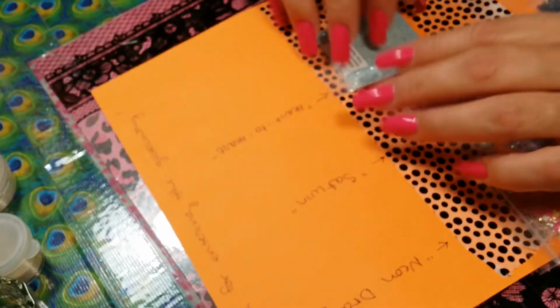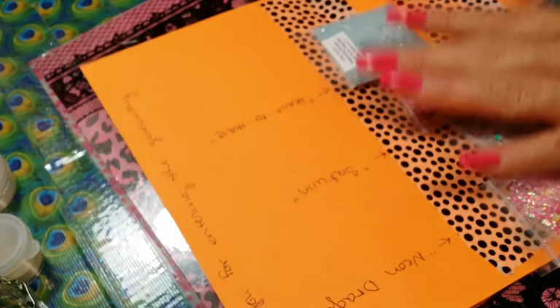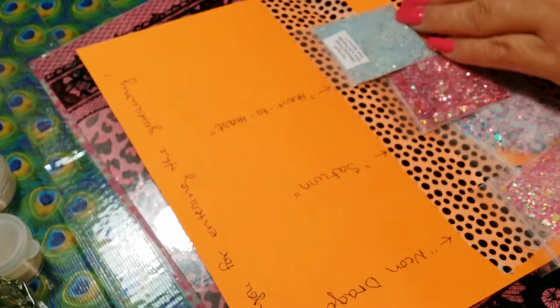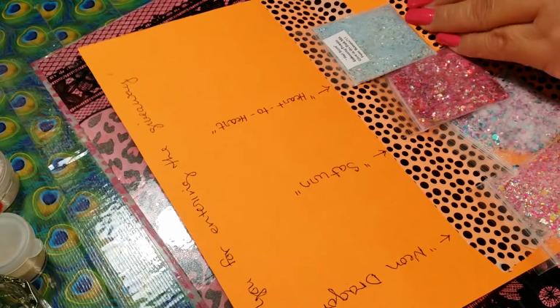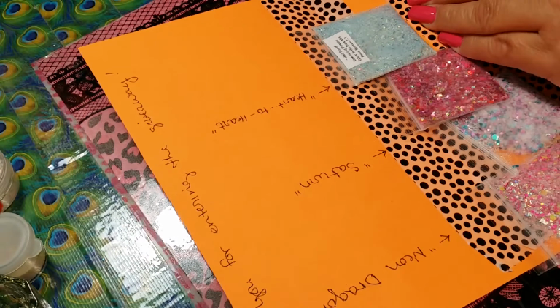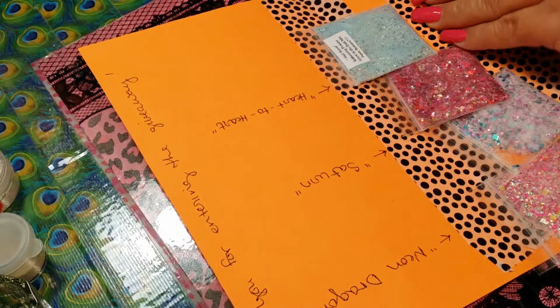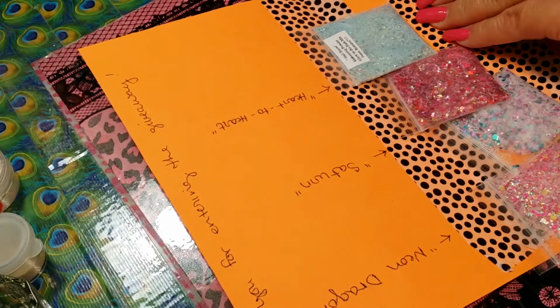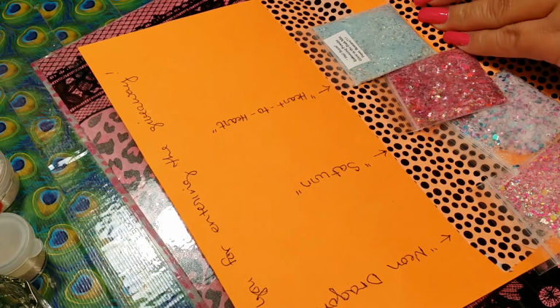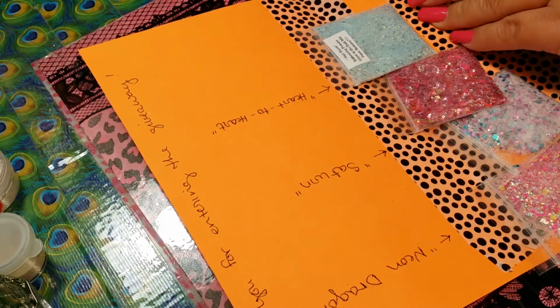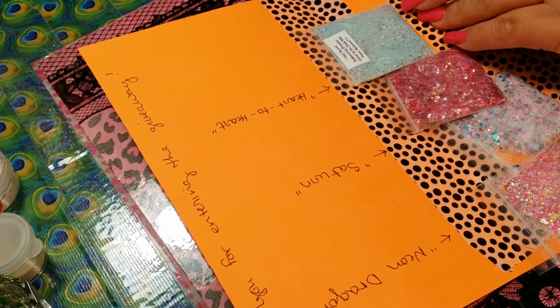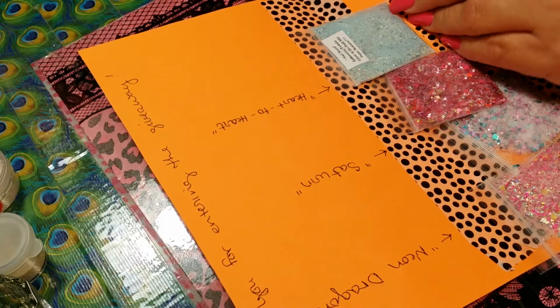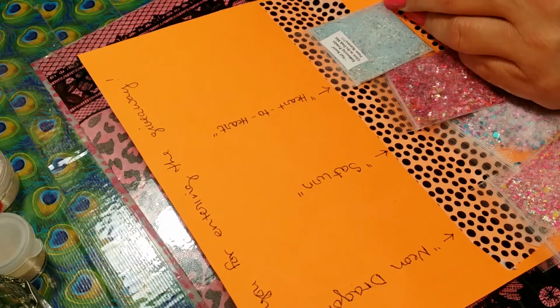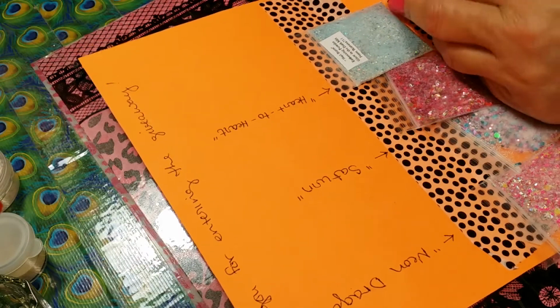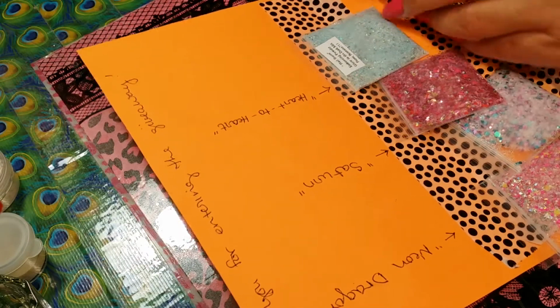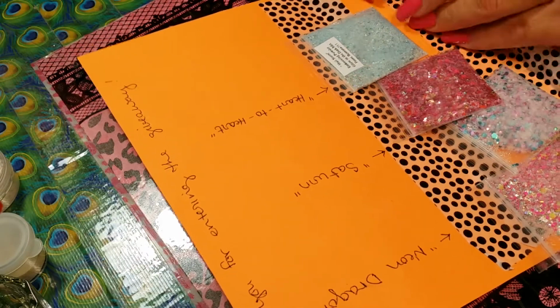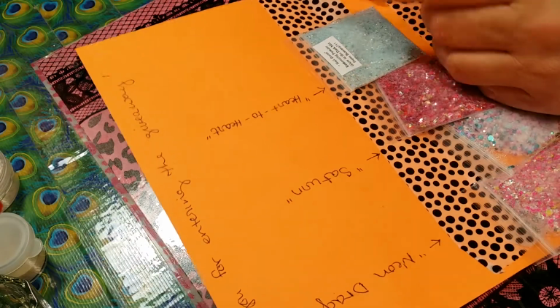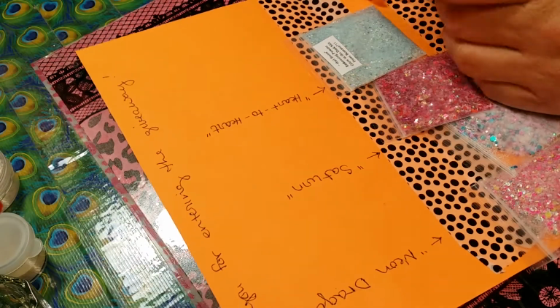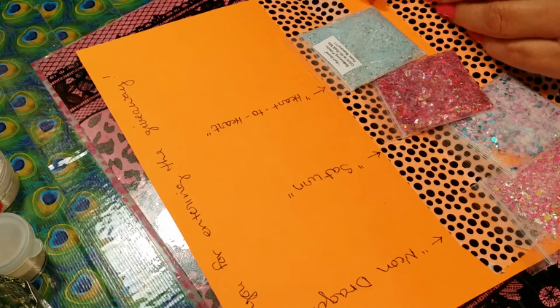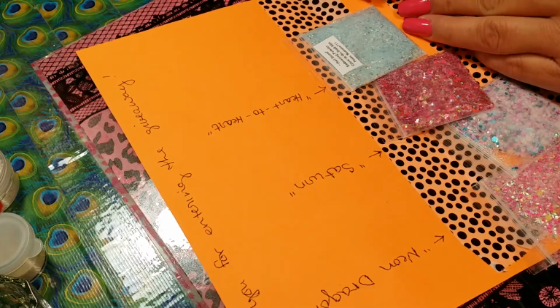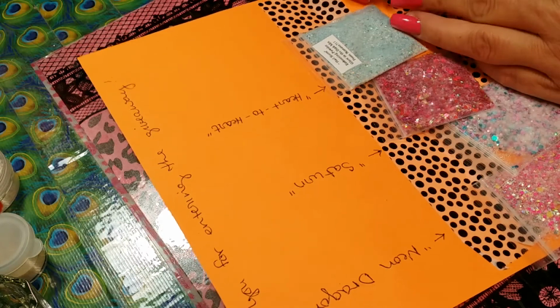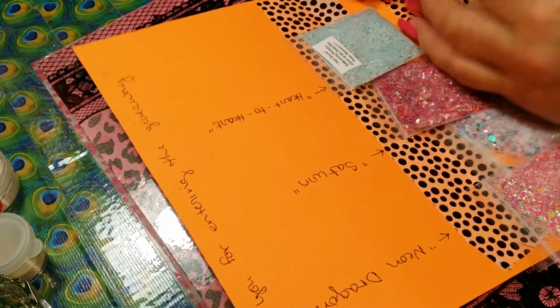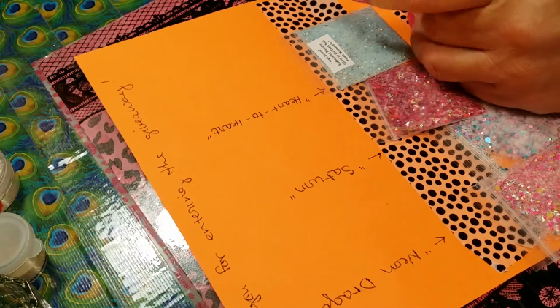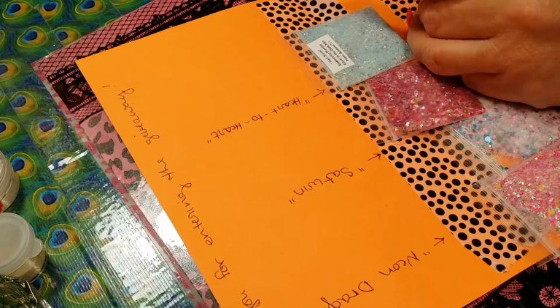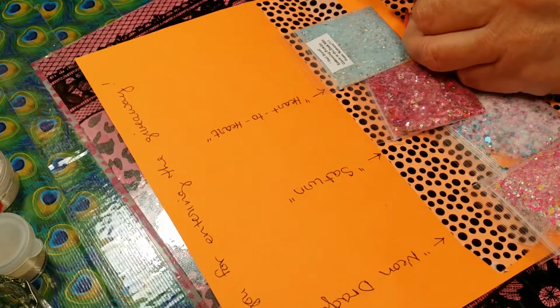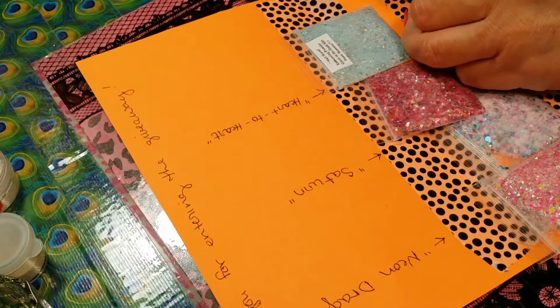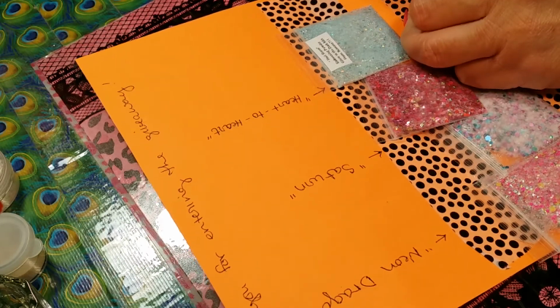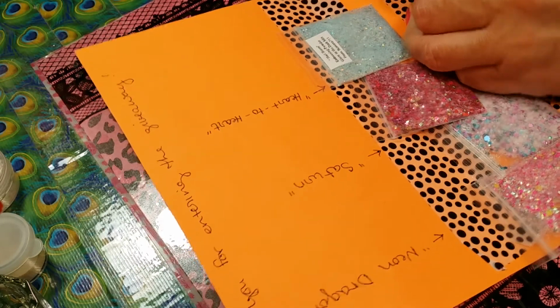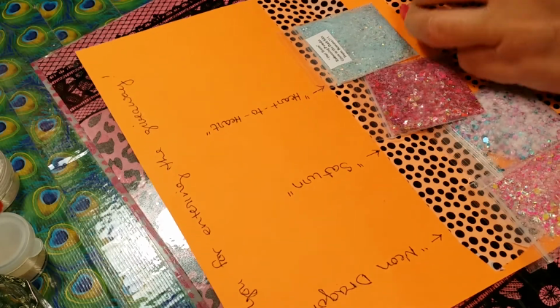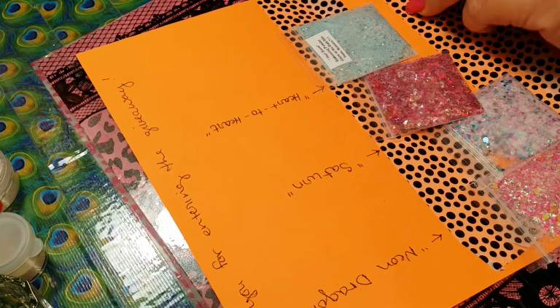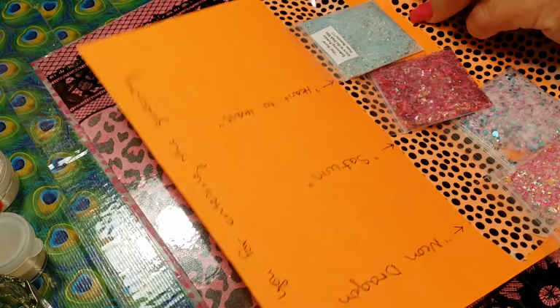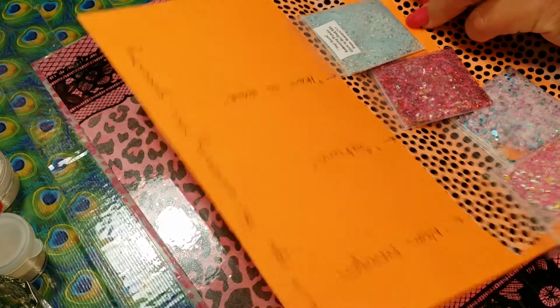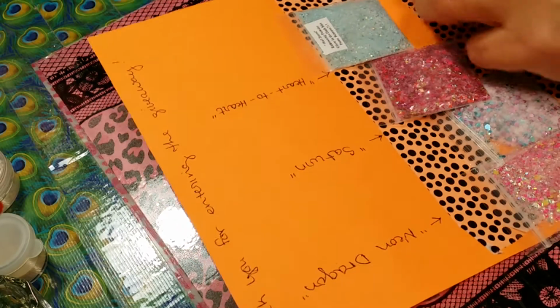She didn't even have to do all this but she sent awesome things for nail art. Thank you so much, I really do appreciate it. I didn't have any of these — let me show you.